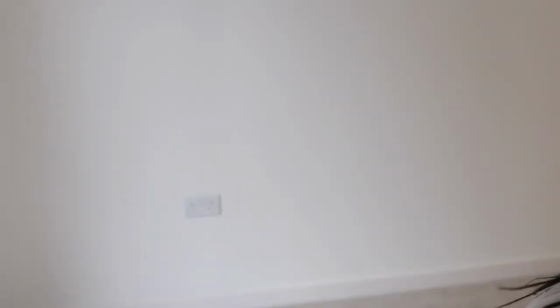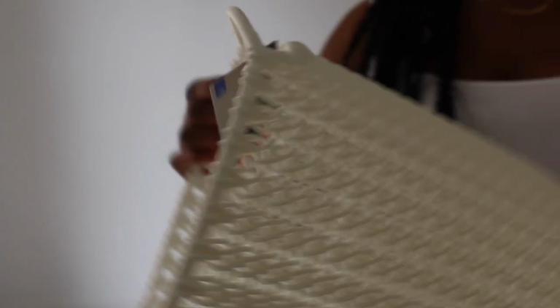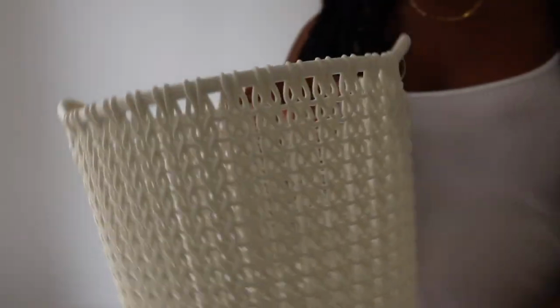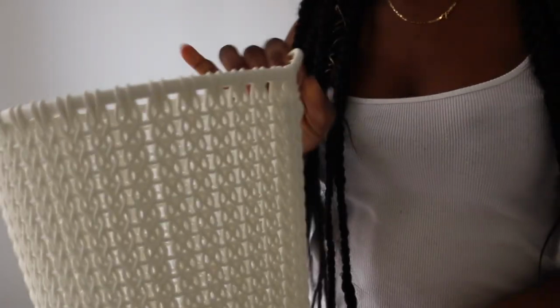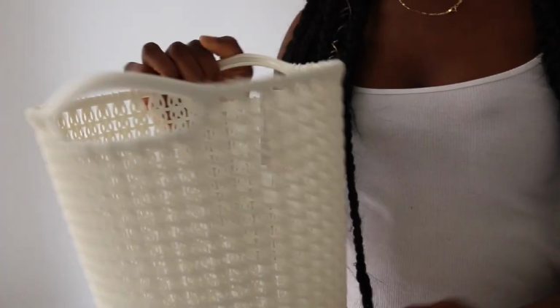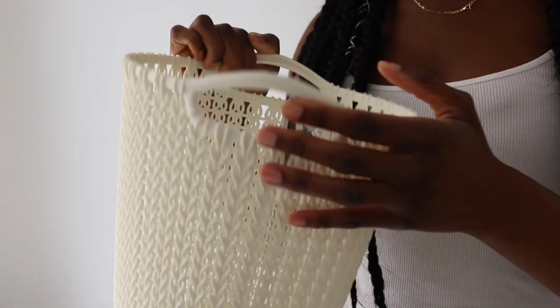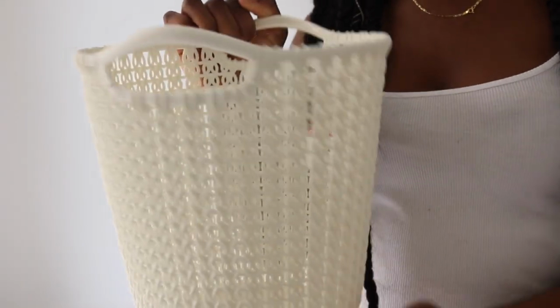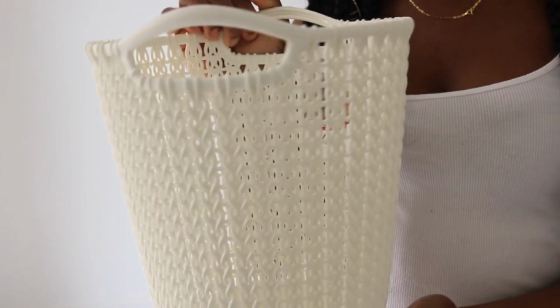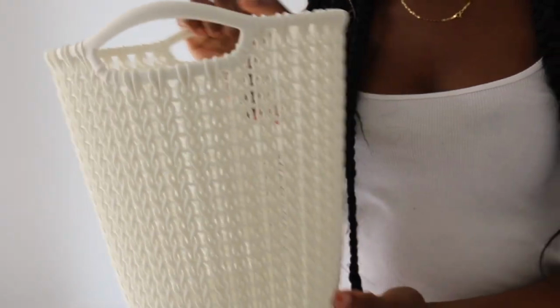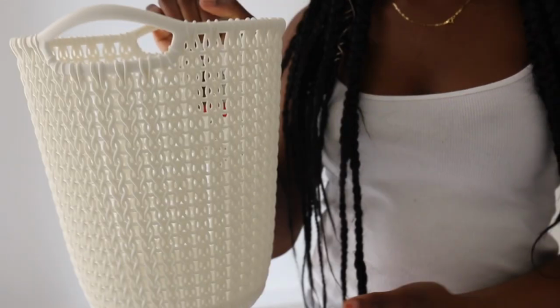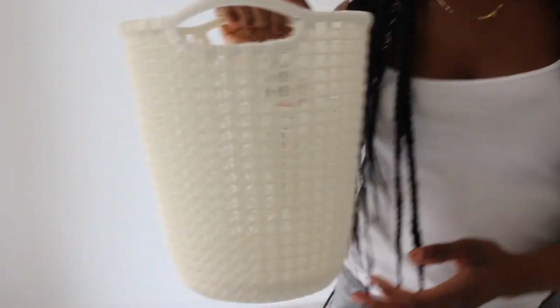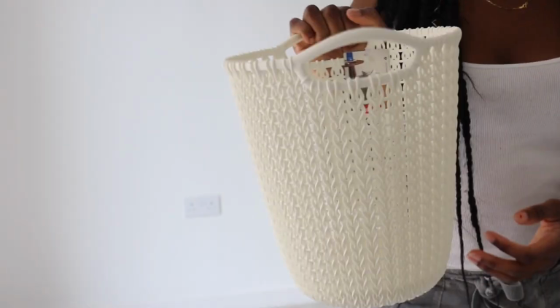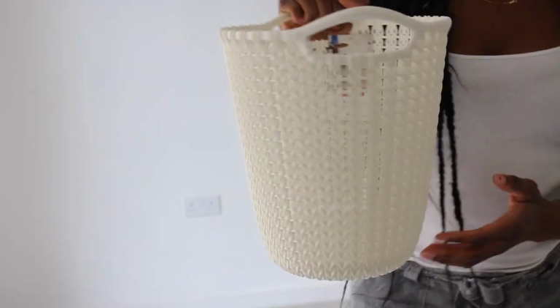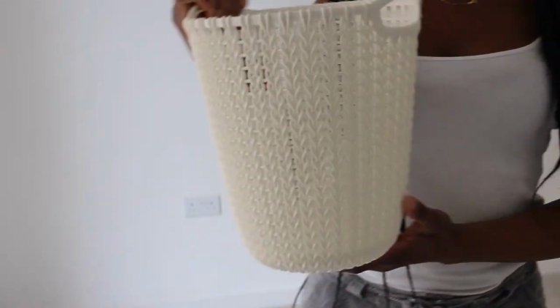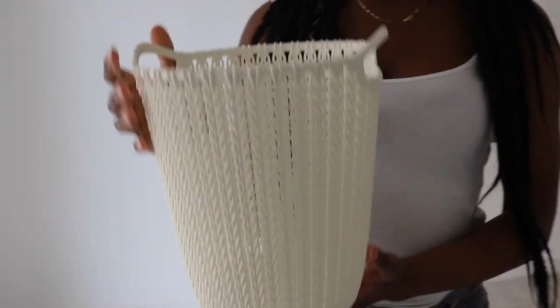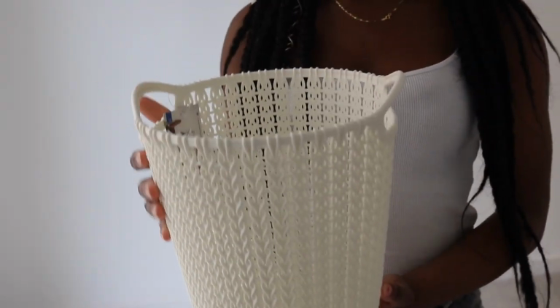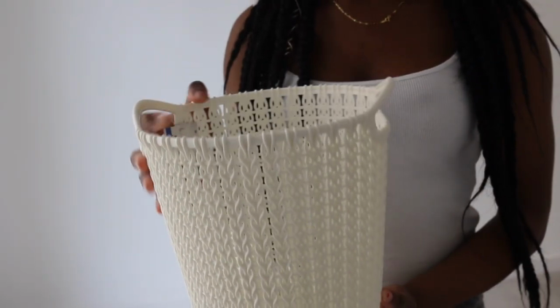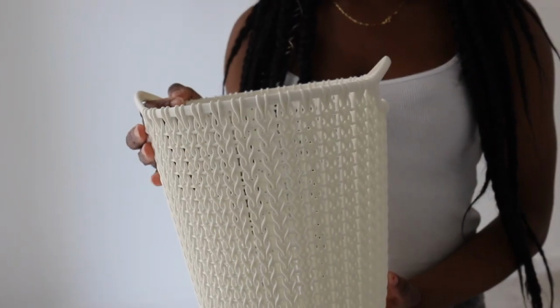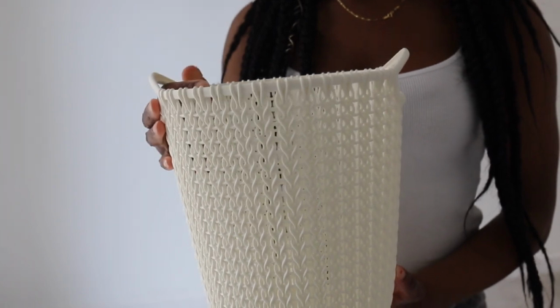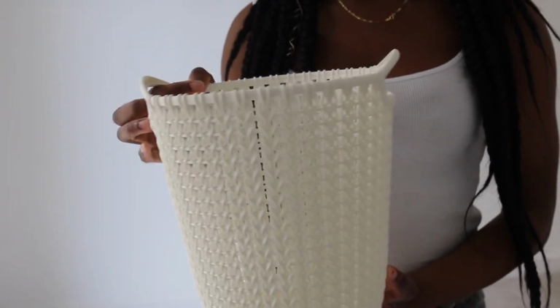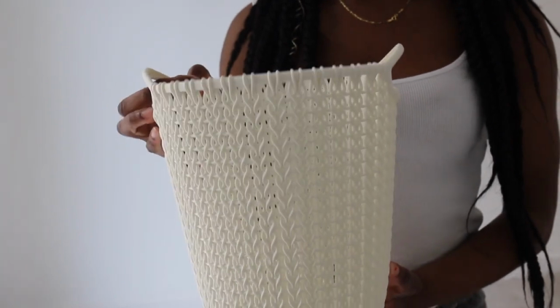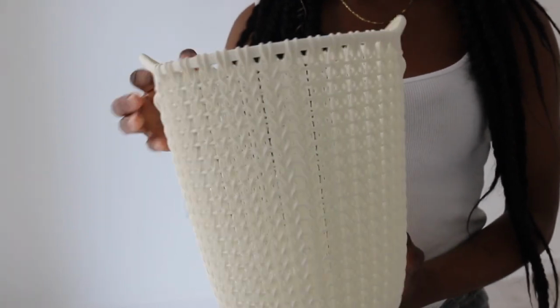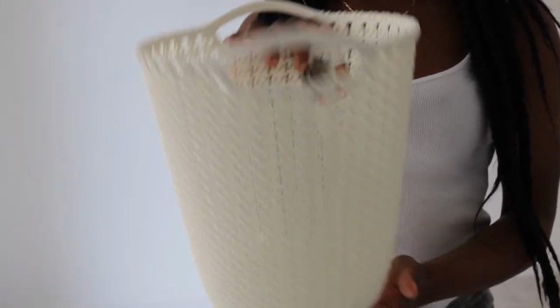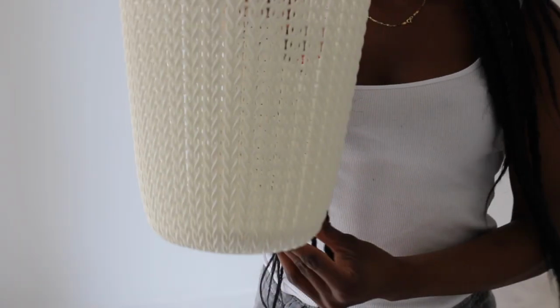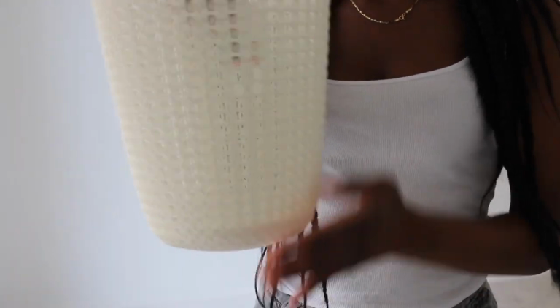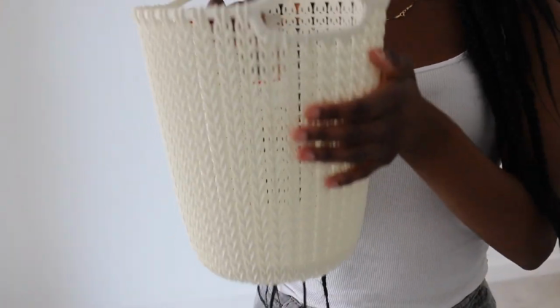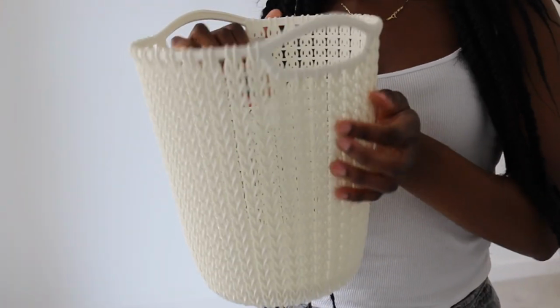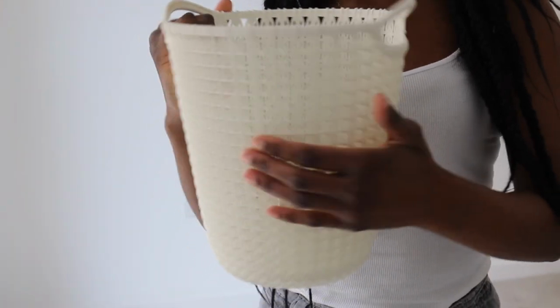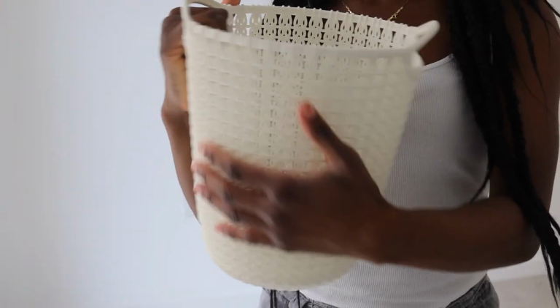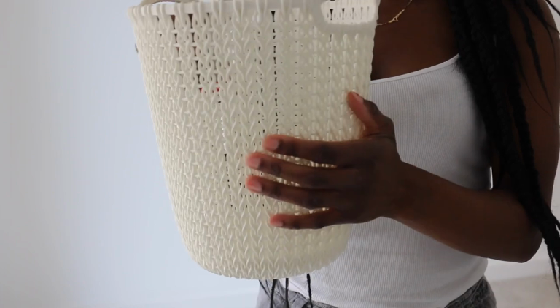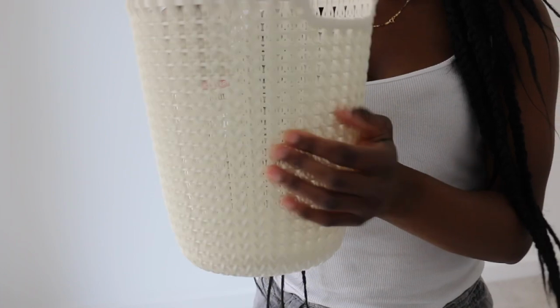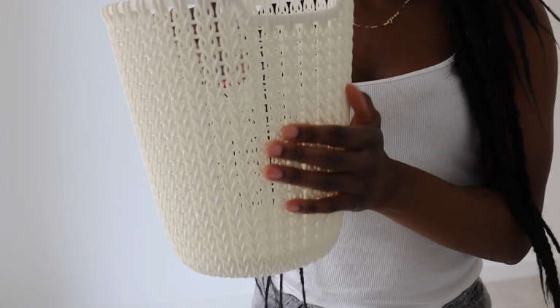I realized after I got it that it's actually meant to be a laundry basket, but I really liked it for a bin so I bought it — and it's only five pounds. It's really cute, I like the basket effect it has, but it's actually plastic.